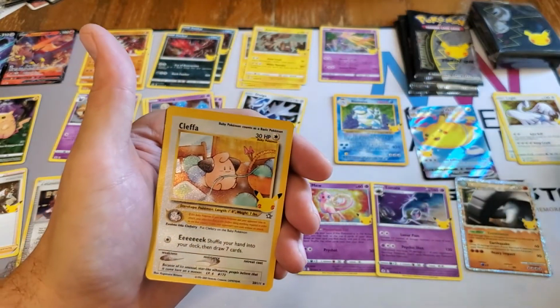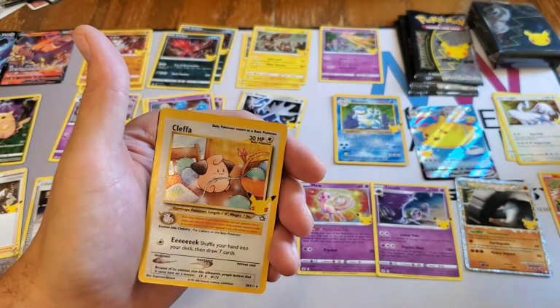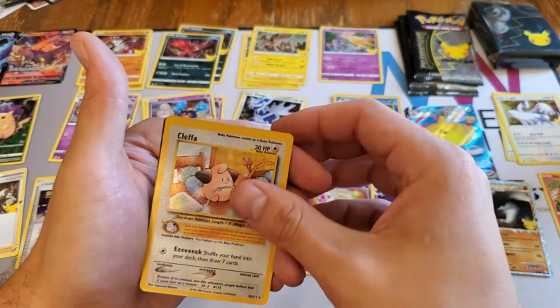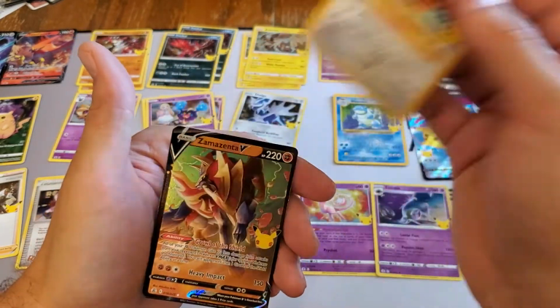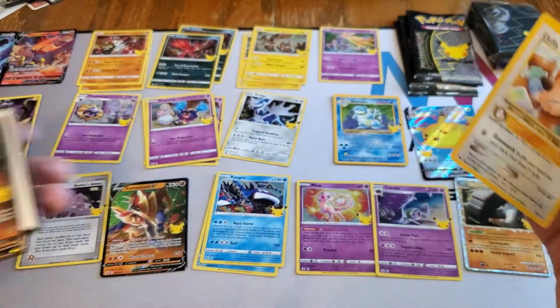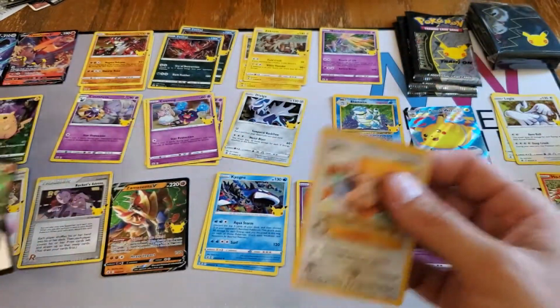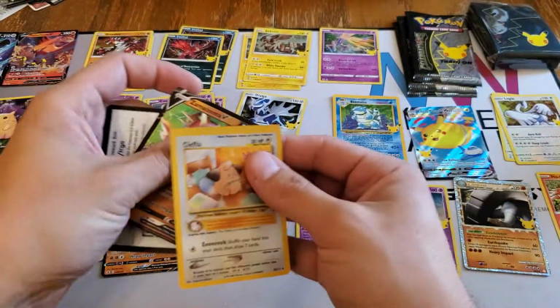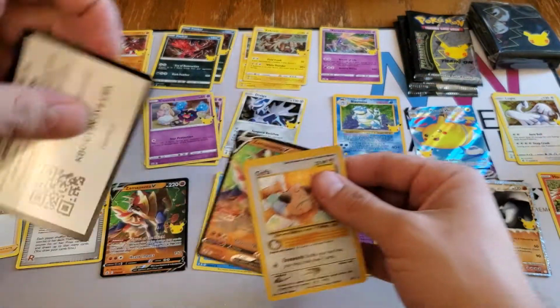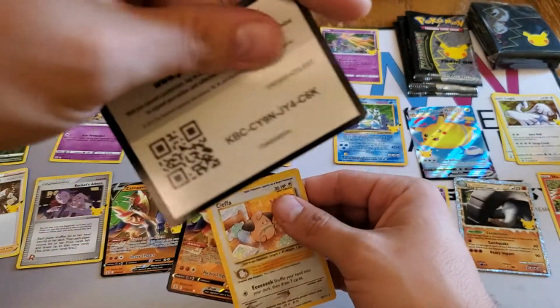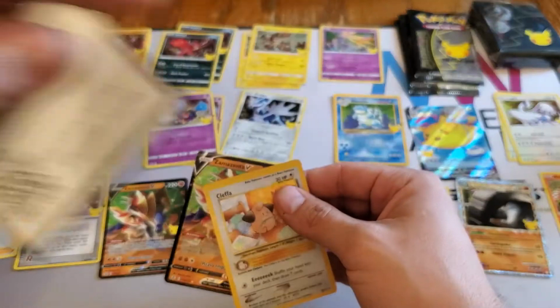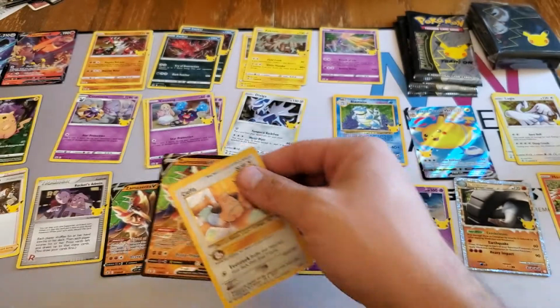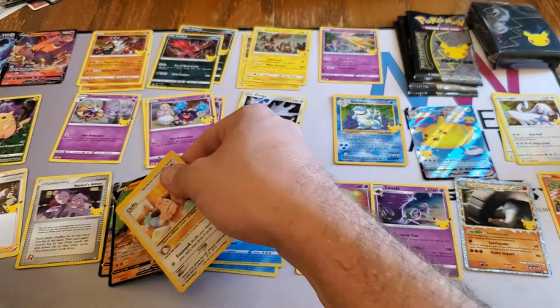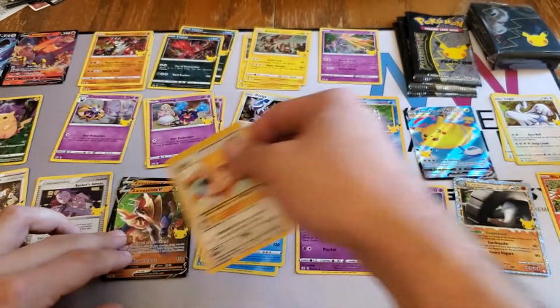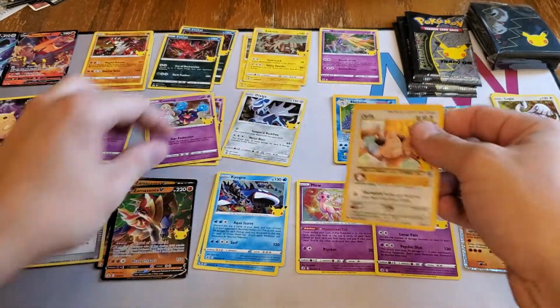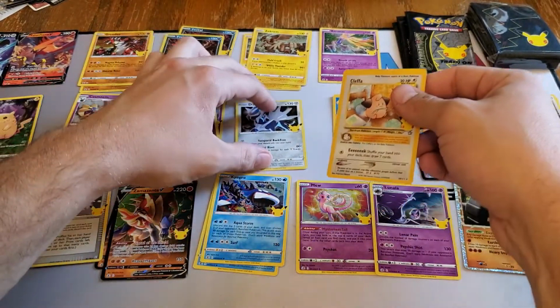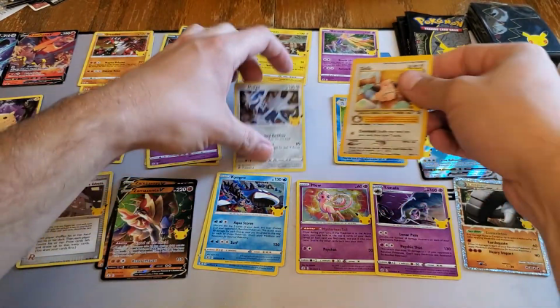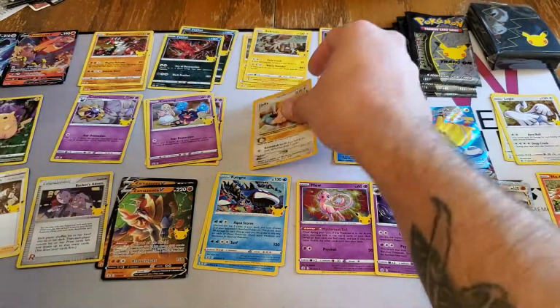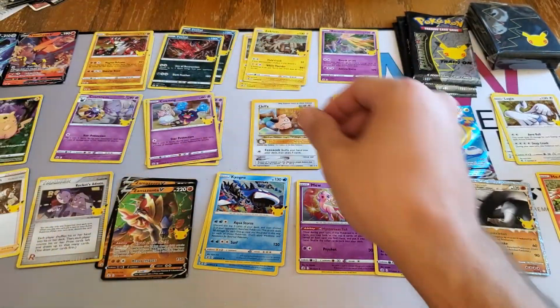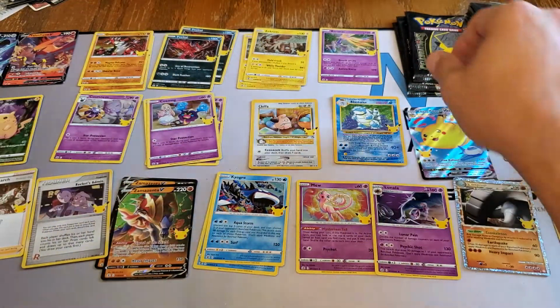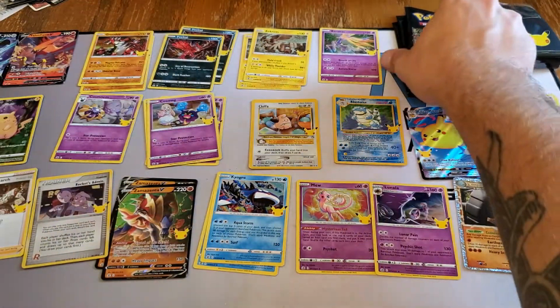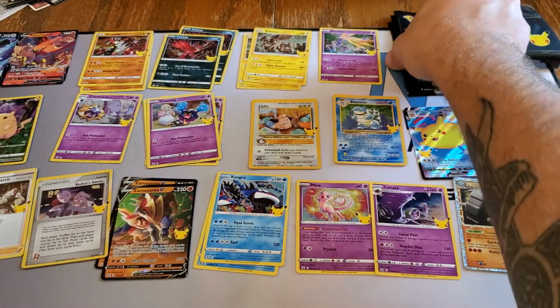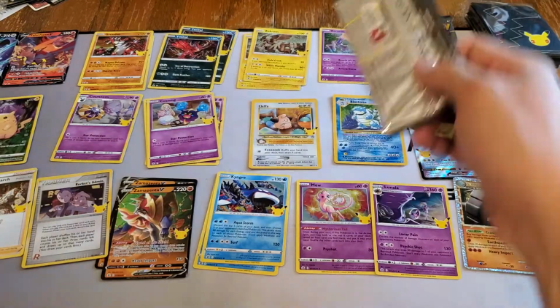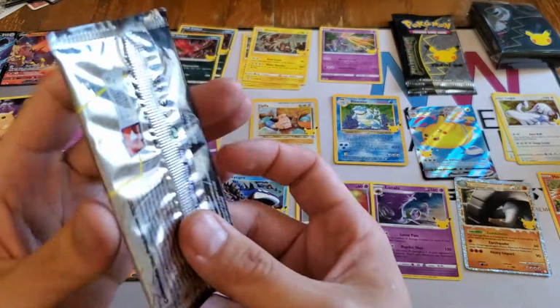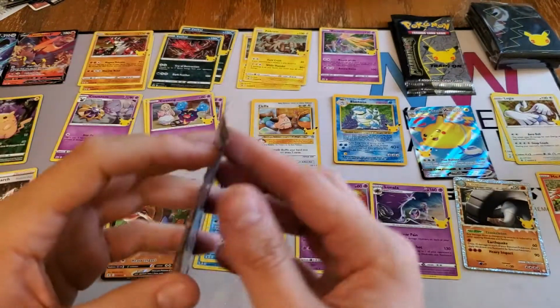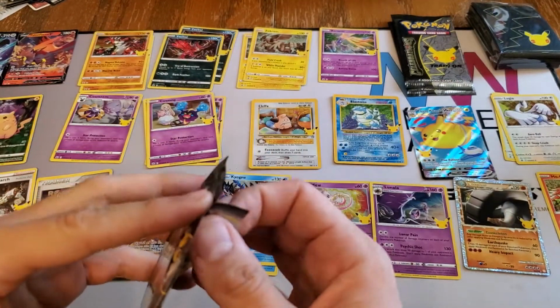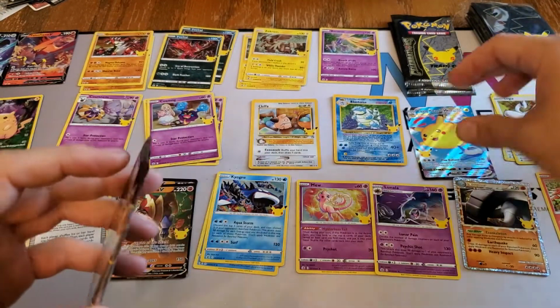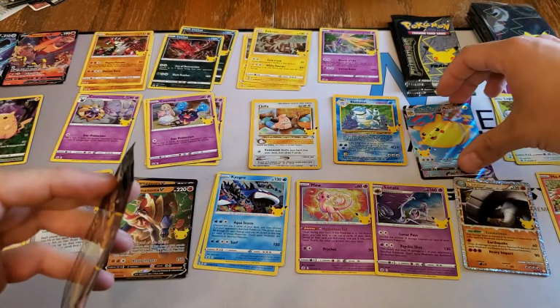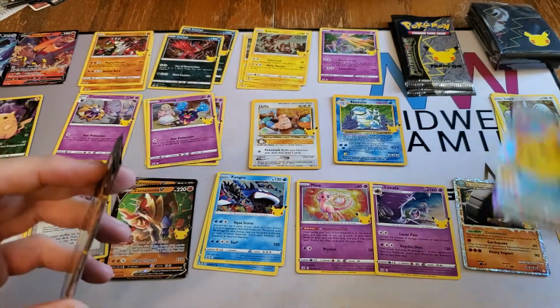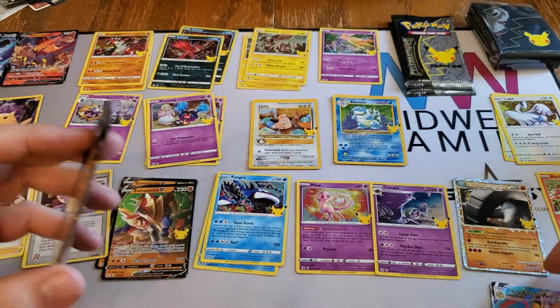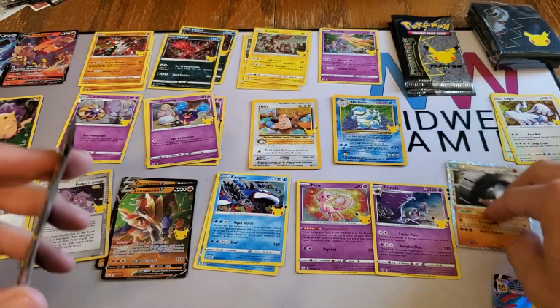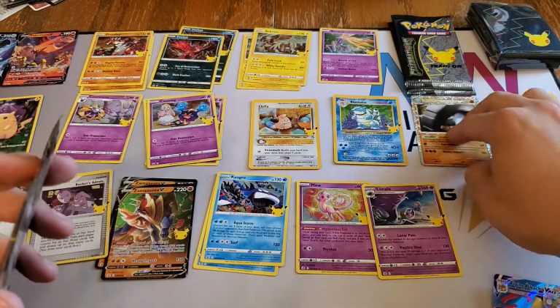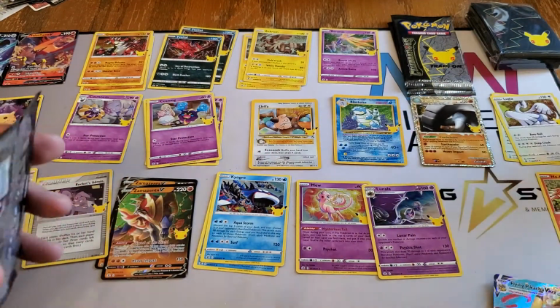There's Cleffa and a Zamazenta V, plus your code. Zamazenta V, Dialga - we got three packs left. We have had some good pulls - I'm gonna move the Flying Pikachu down, move the Donphan up.